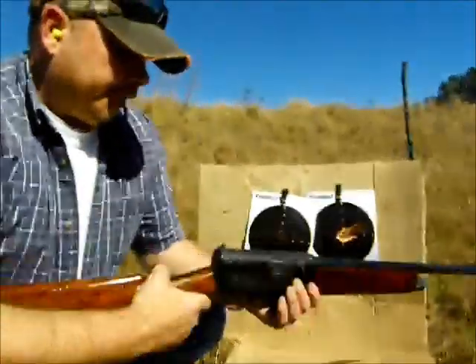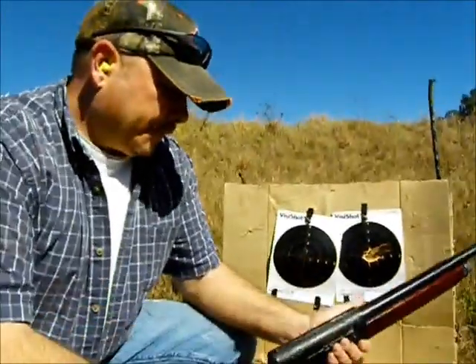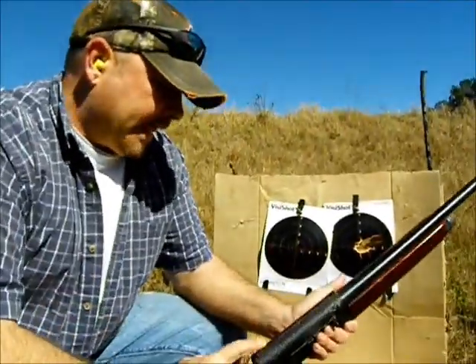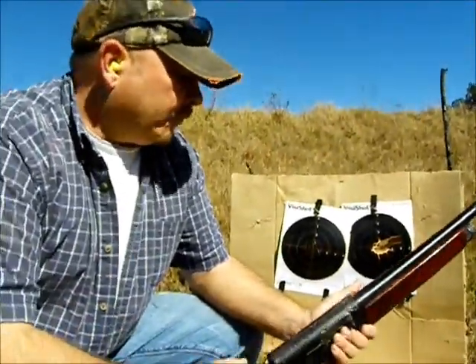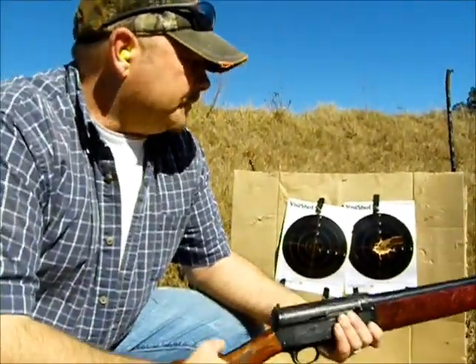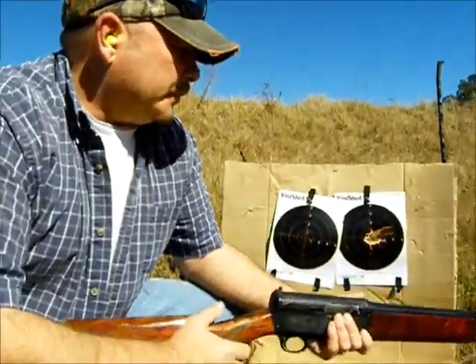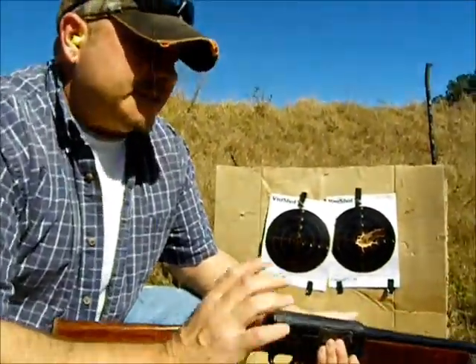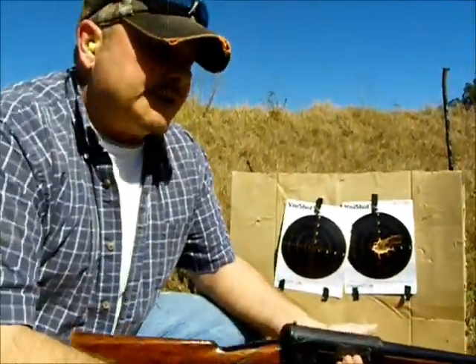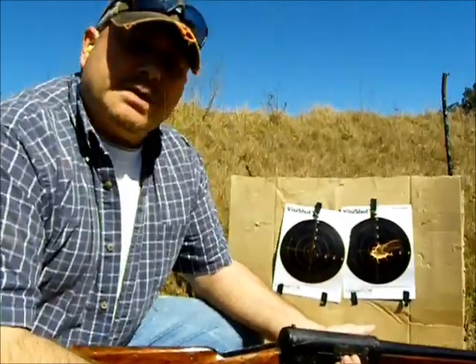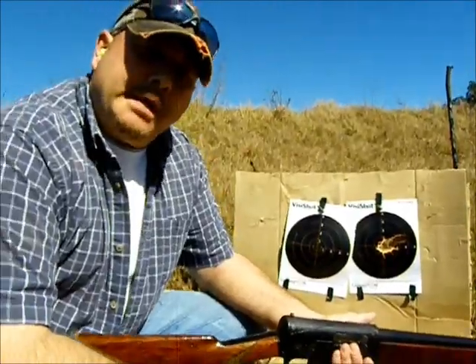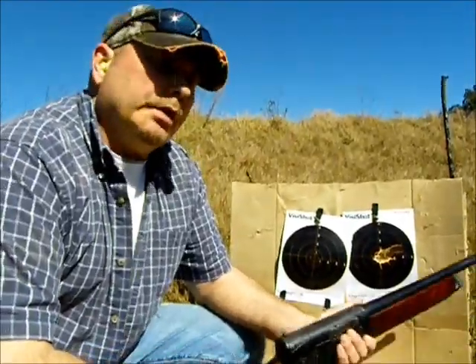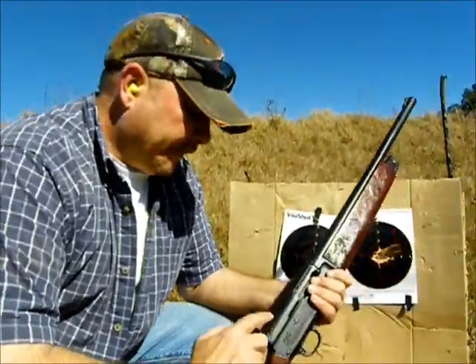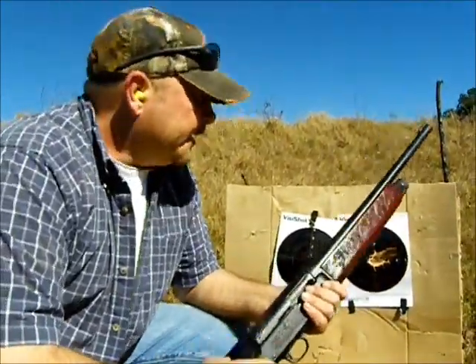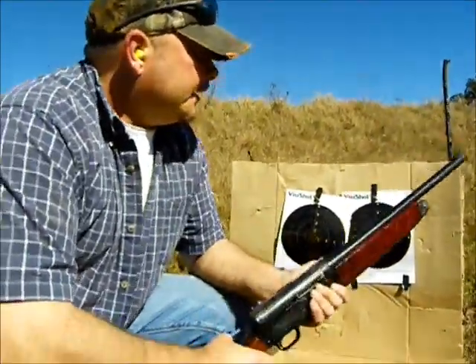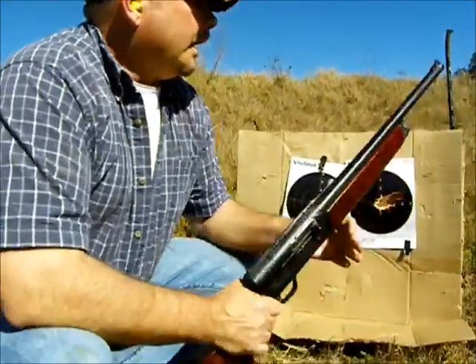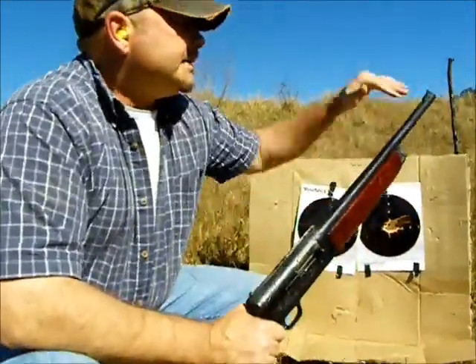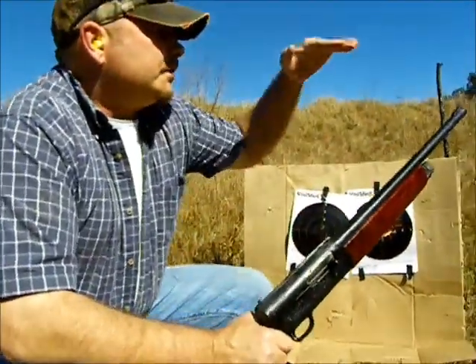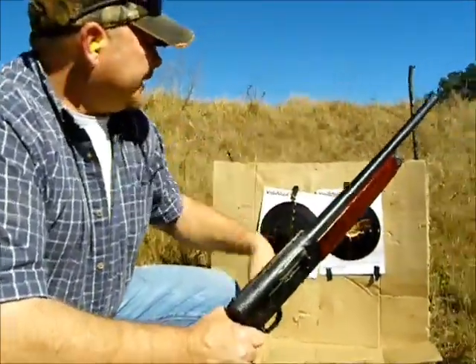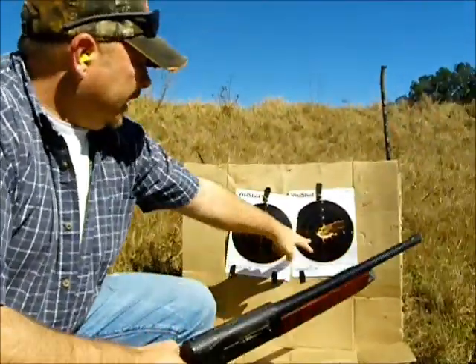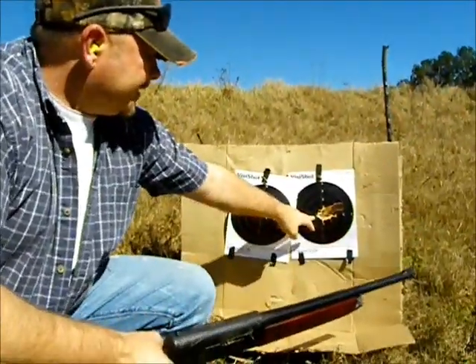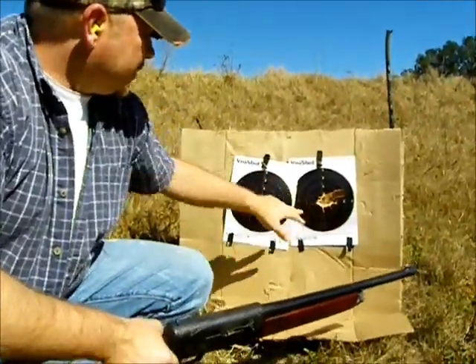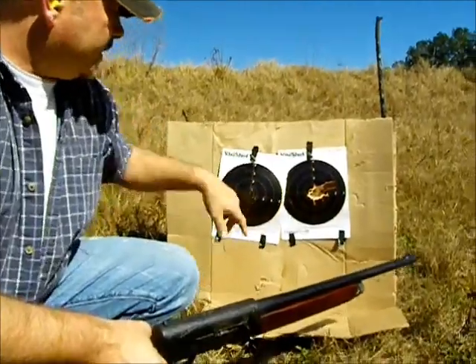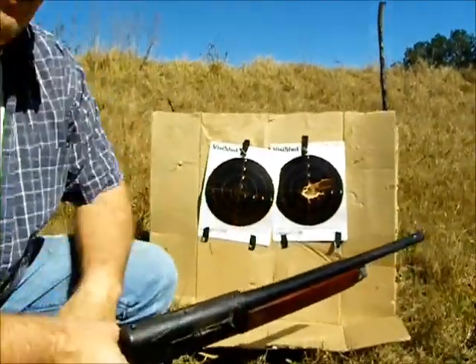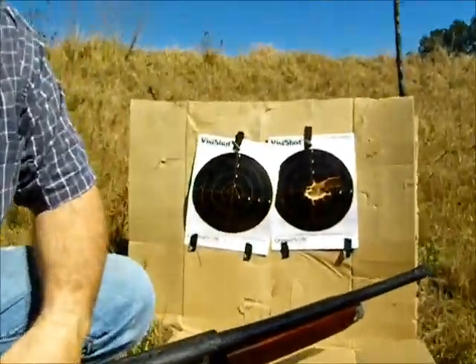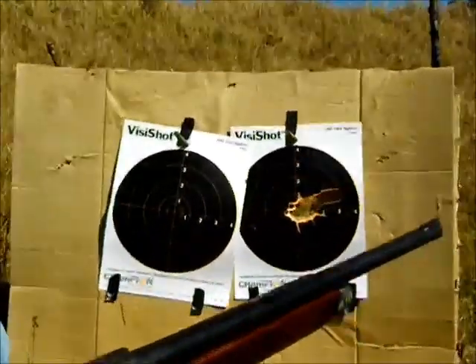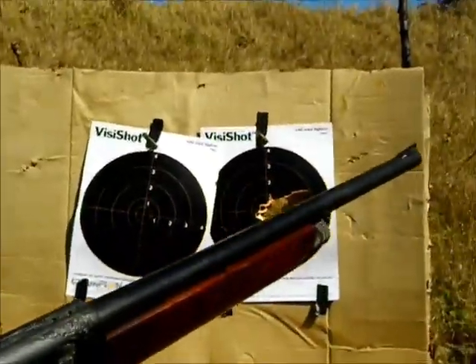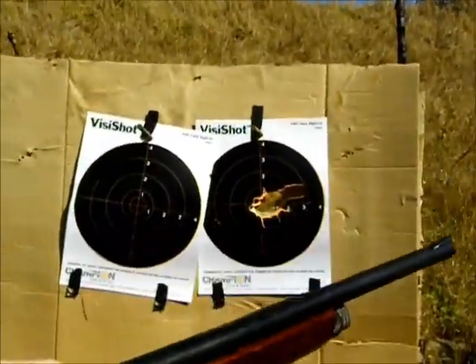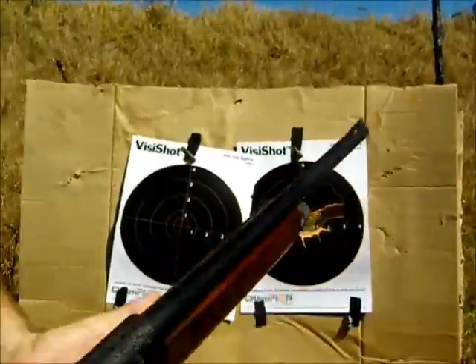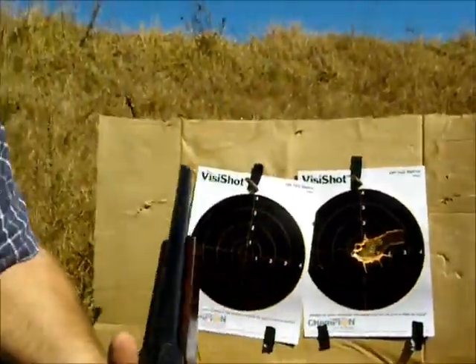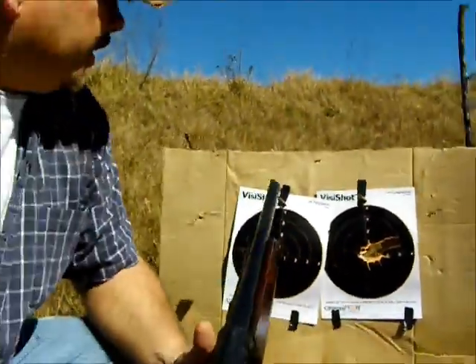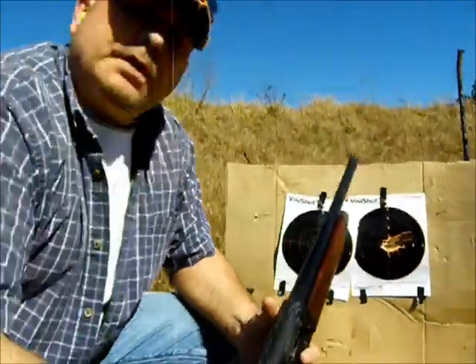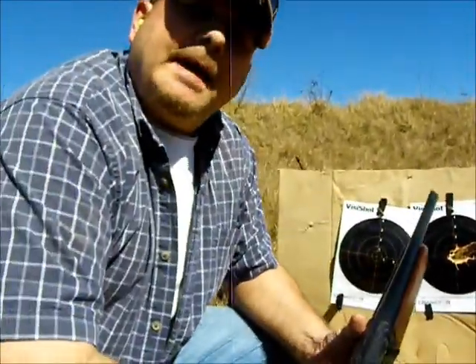The new rear peep sight performed admirably. I just took a standard sight picture with a rear peep and front sight post directly in the middle of it, and that's the result. I'm going to go put a couple more rounds on this other target and show you the results of that.